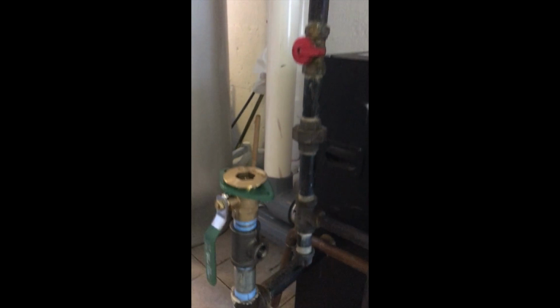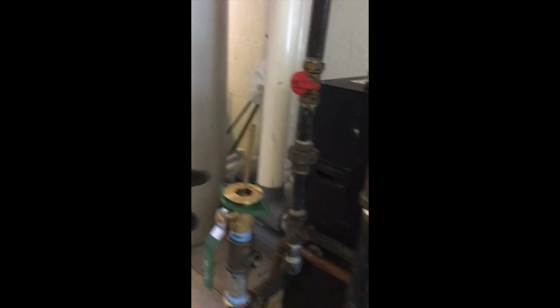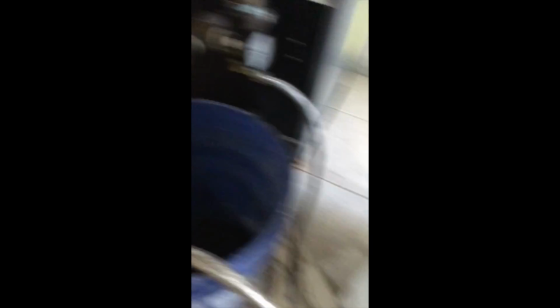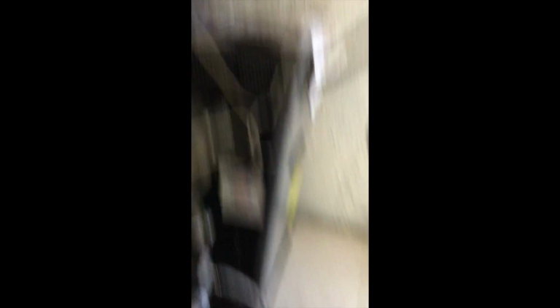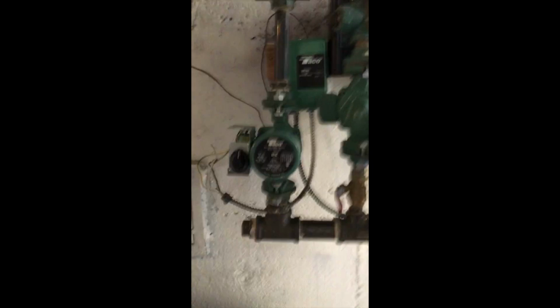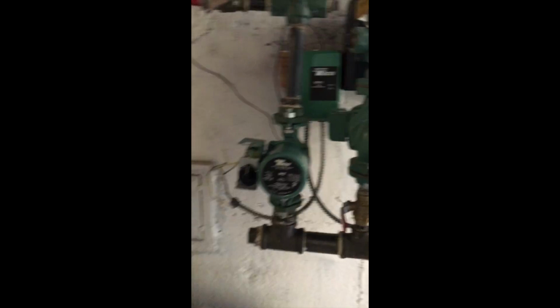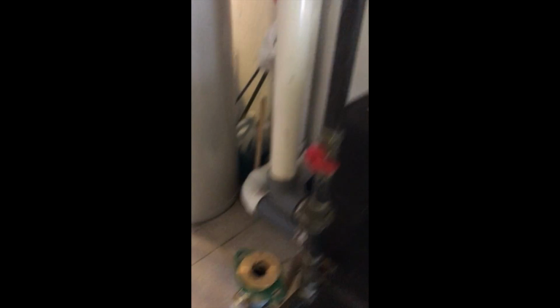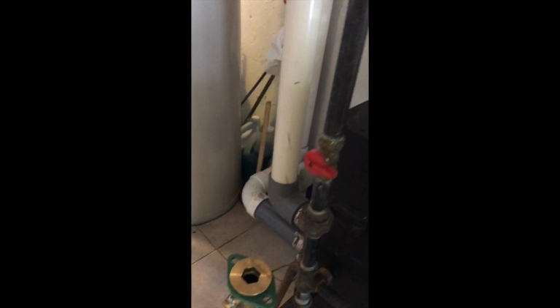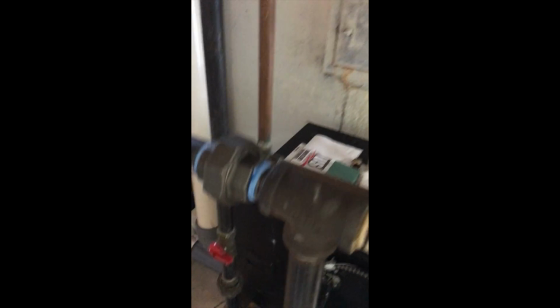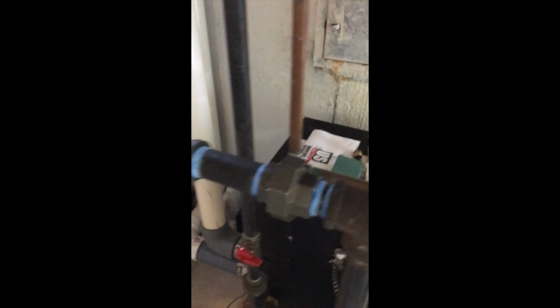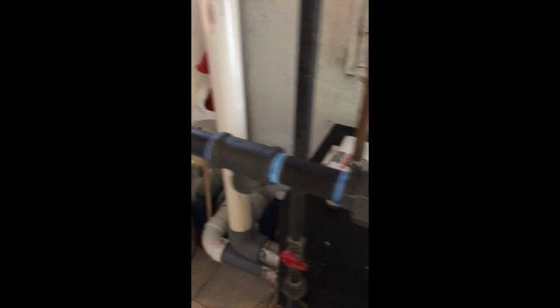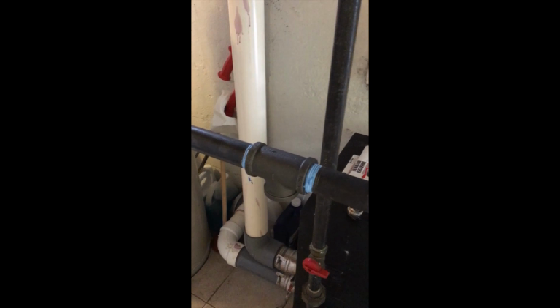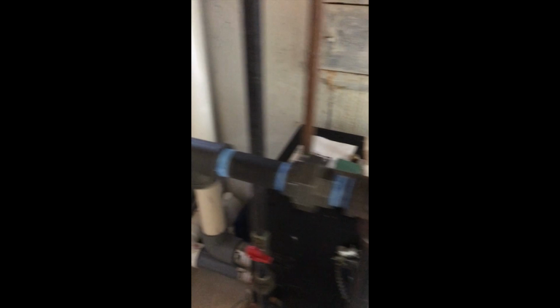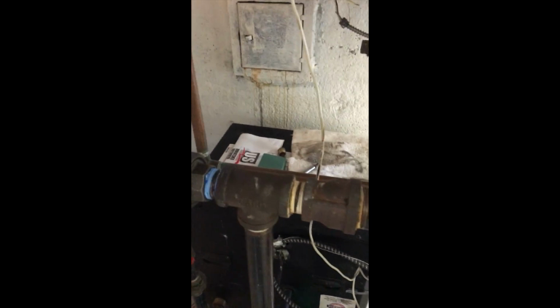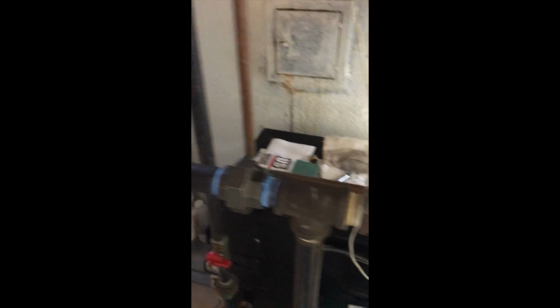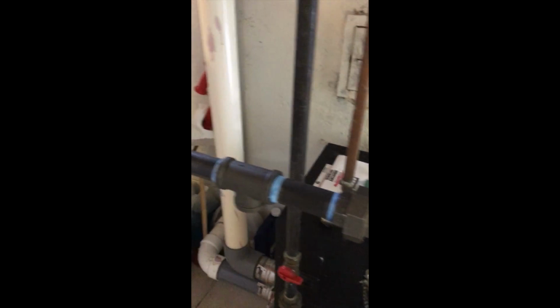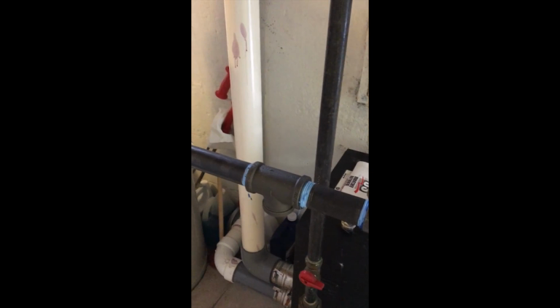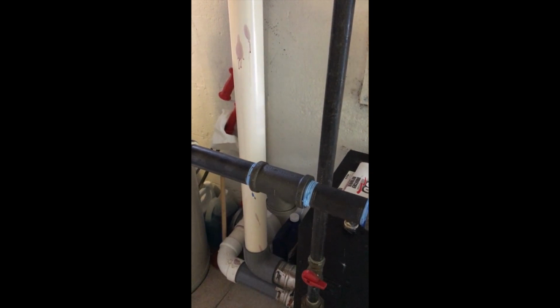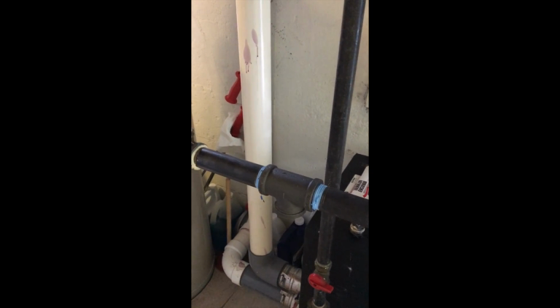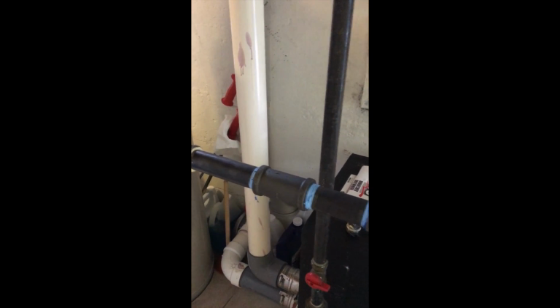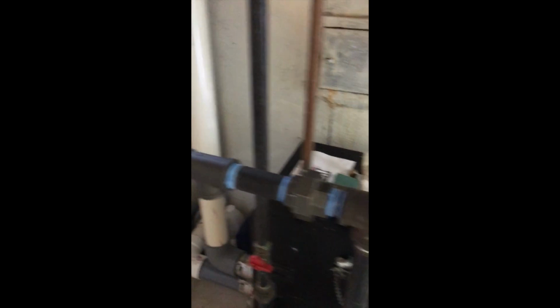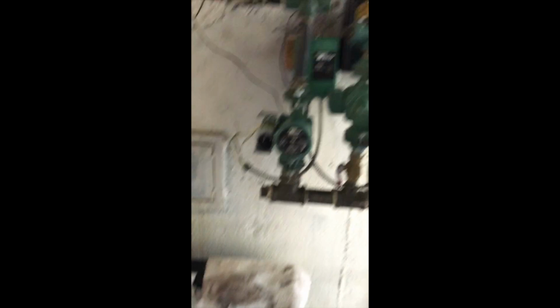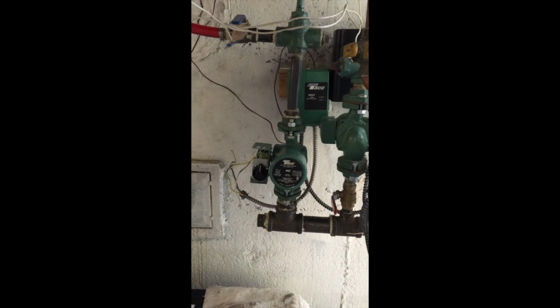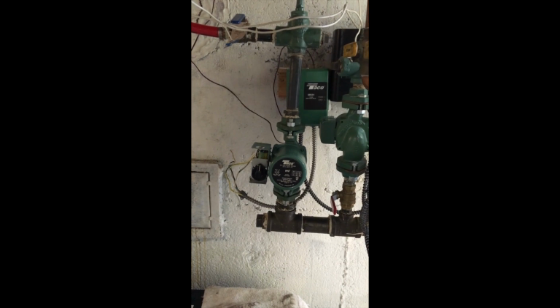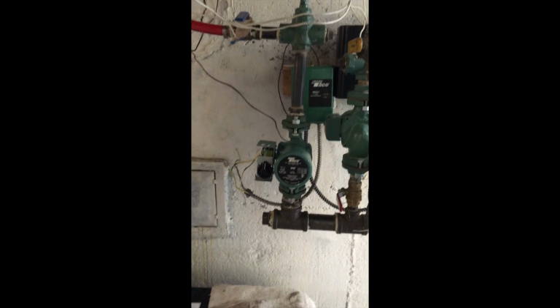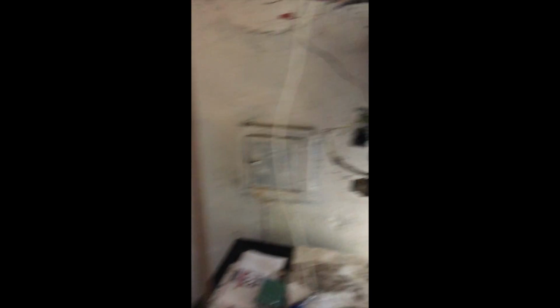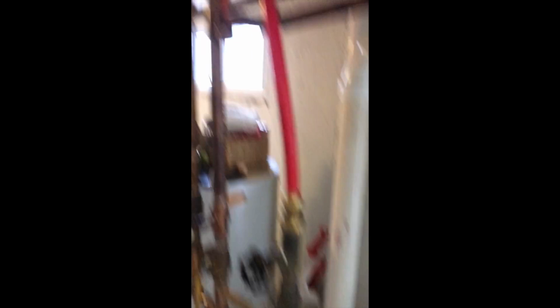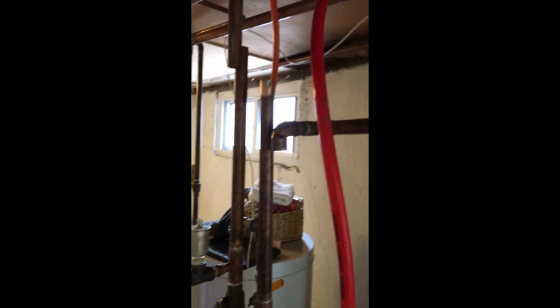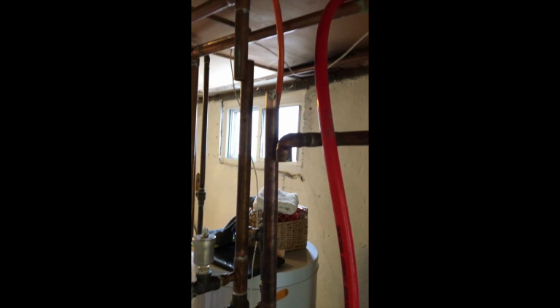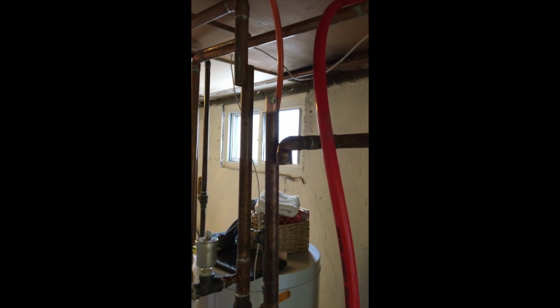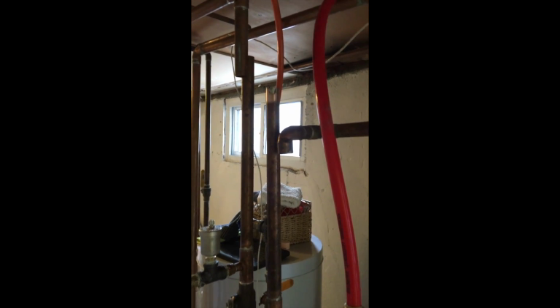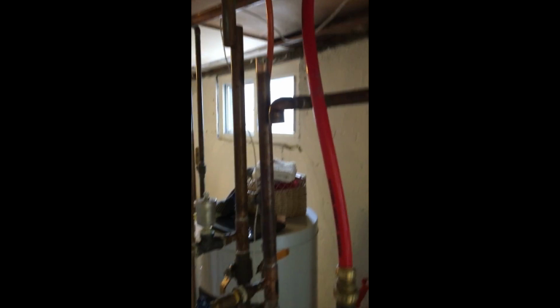We're going to add the circulator, which we took from there and put it there. We added a union, put in our closed T's for our primary loop, and I'm just swapping out that circulator now, and we're going to reconnect those 1-inch lines.